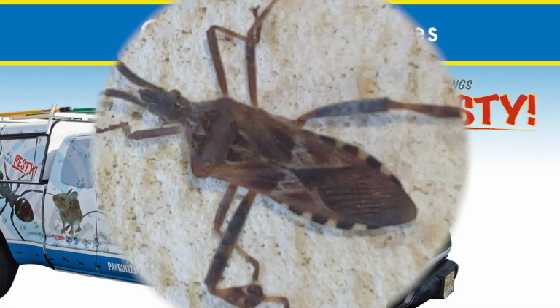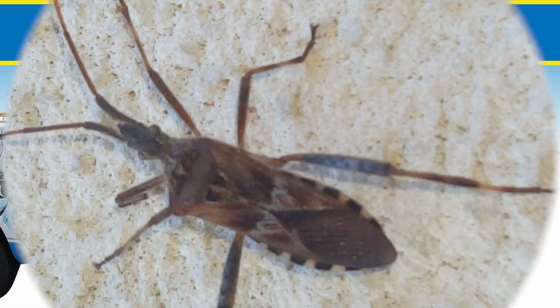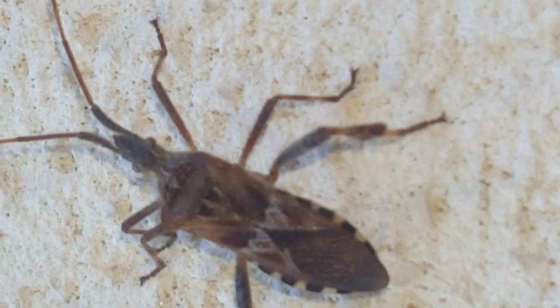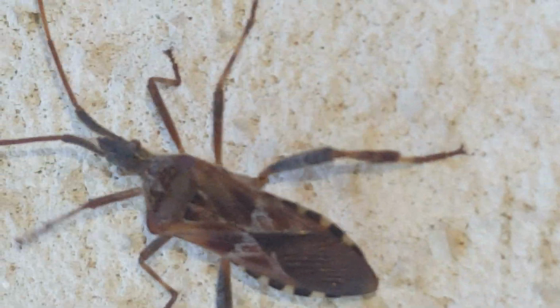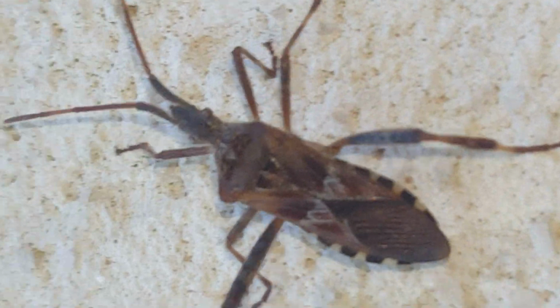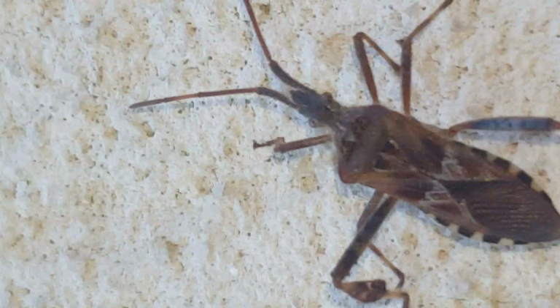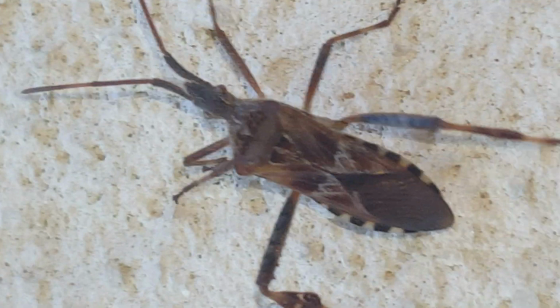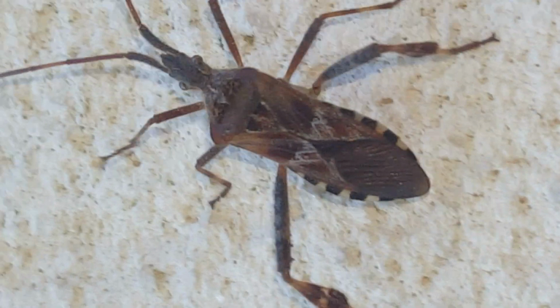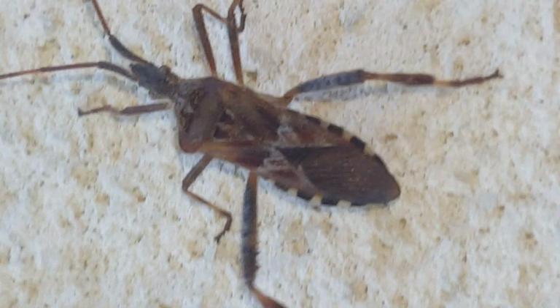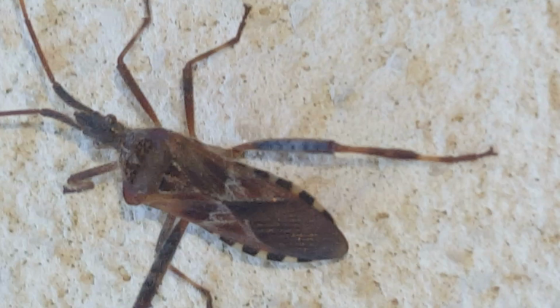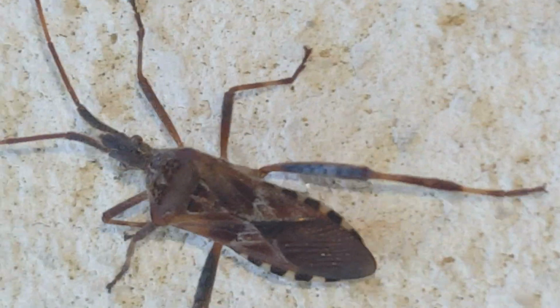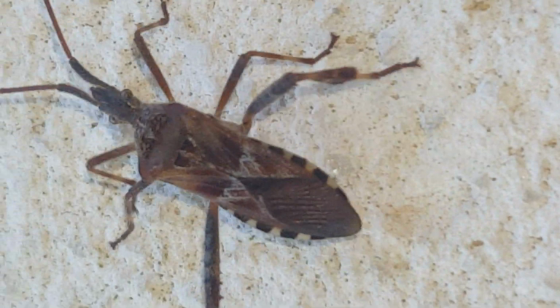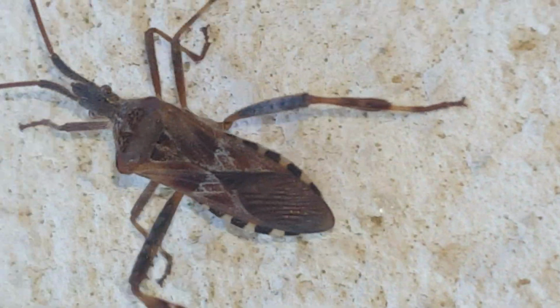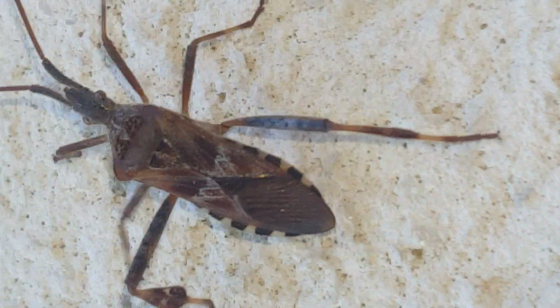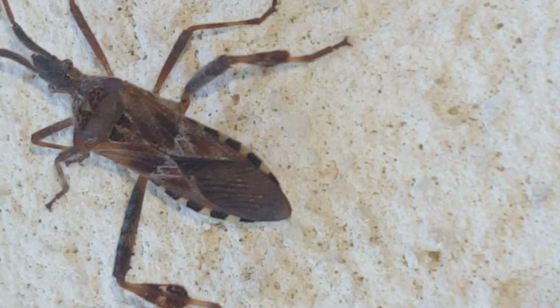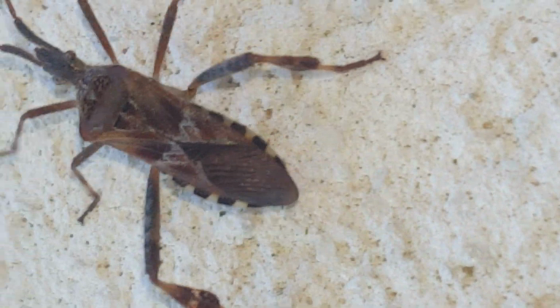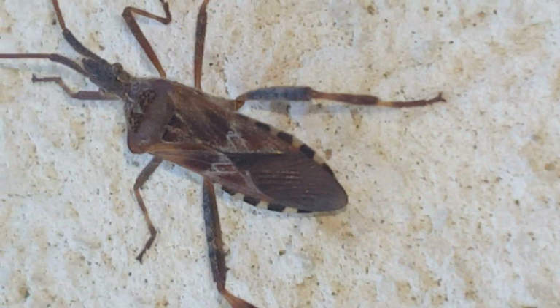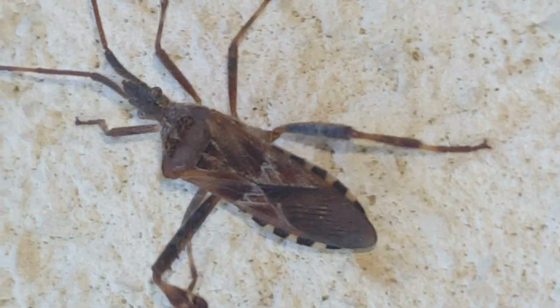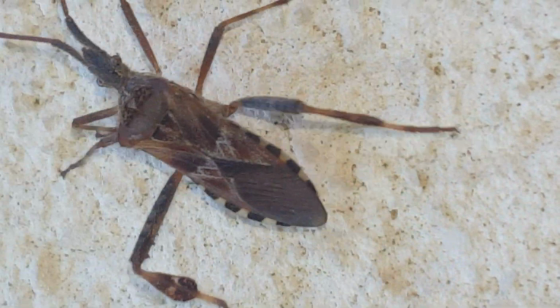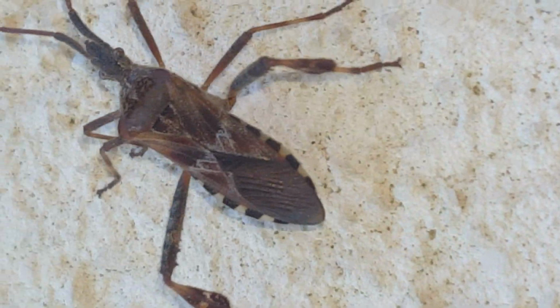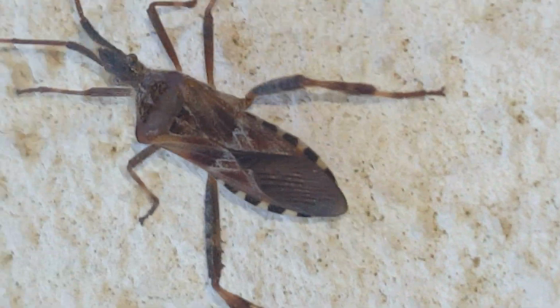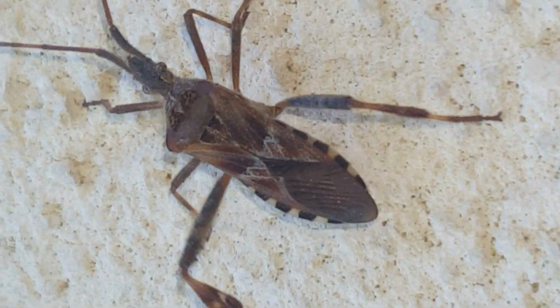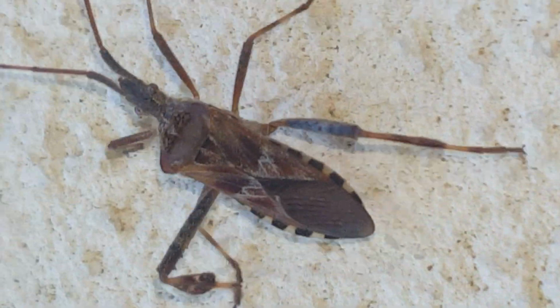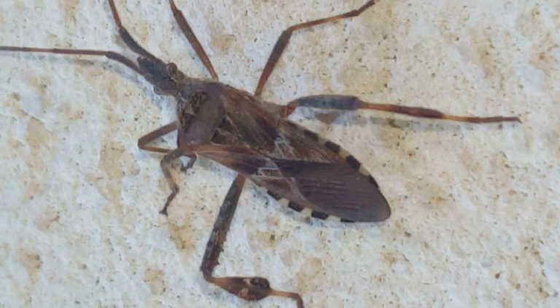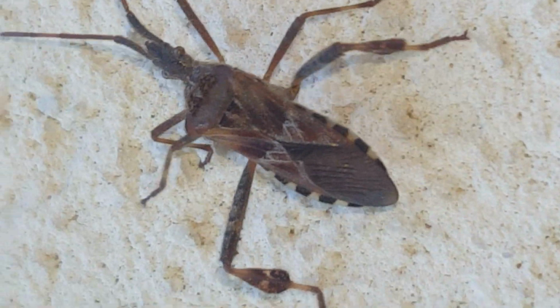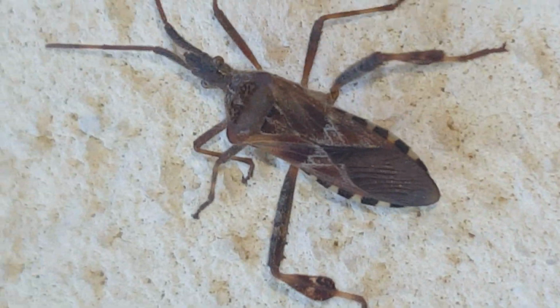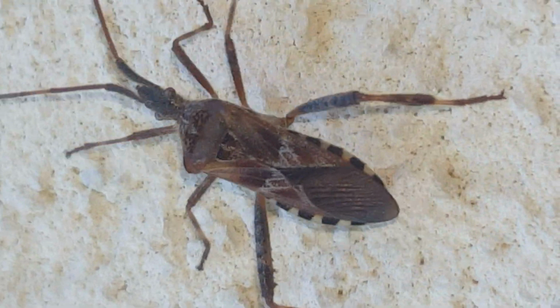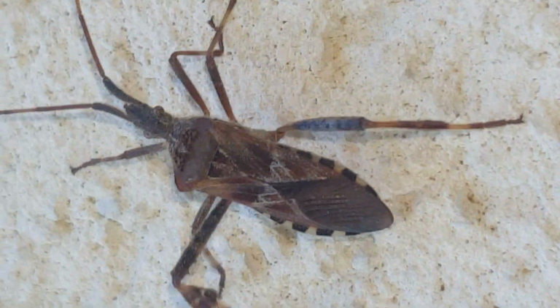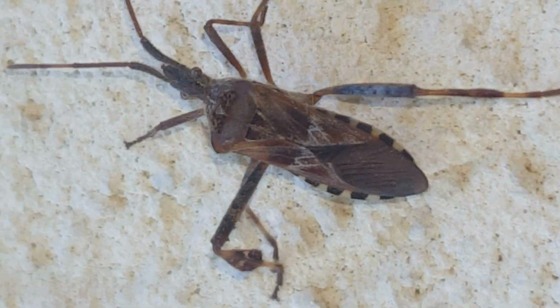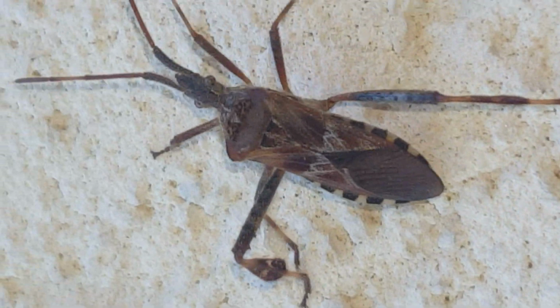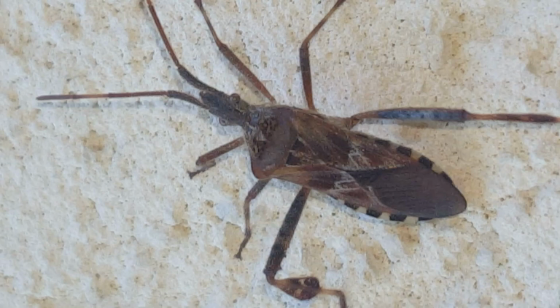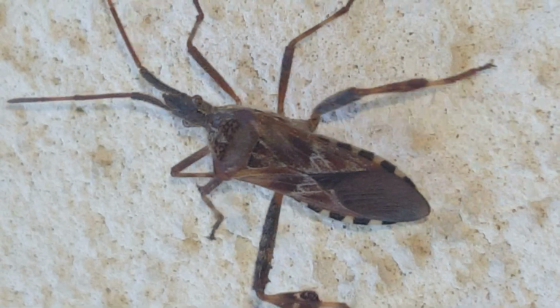While performing a home protection plan service for one of our customers, we came across a western conifer seed bug on the siding of the house.